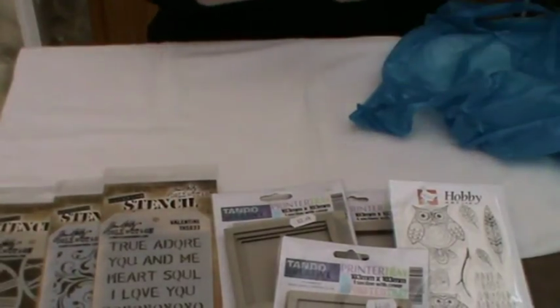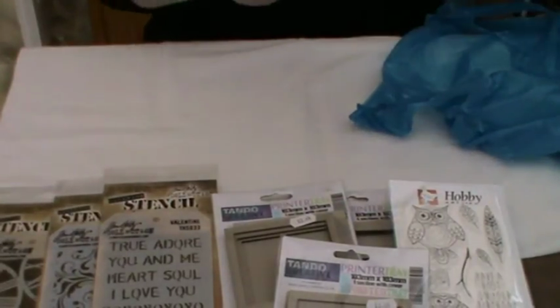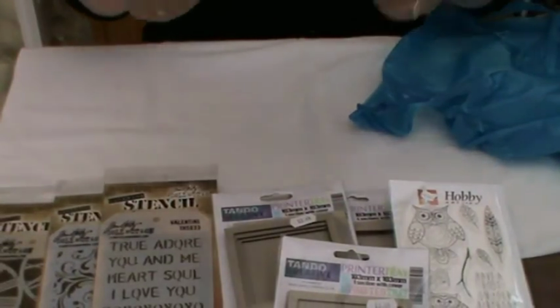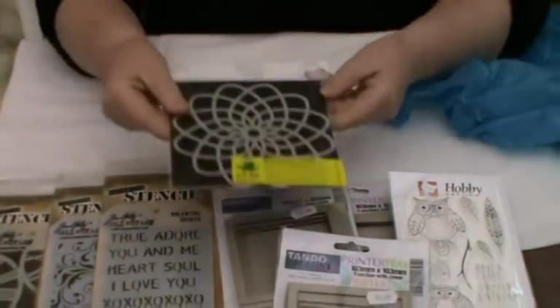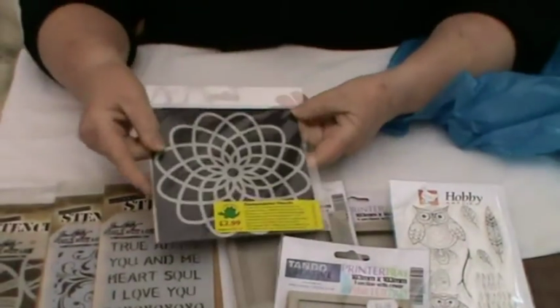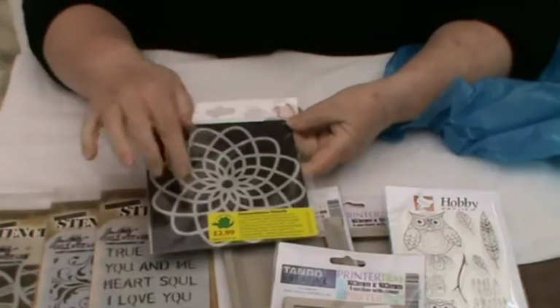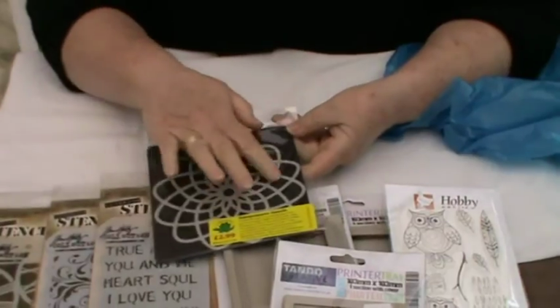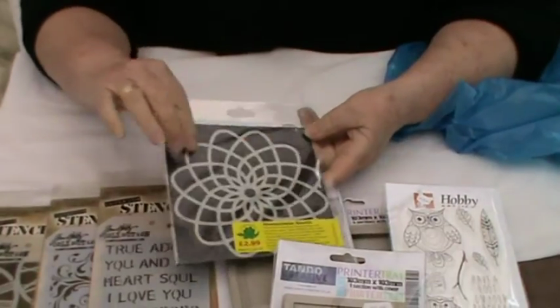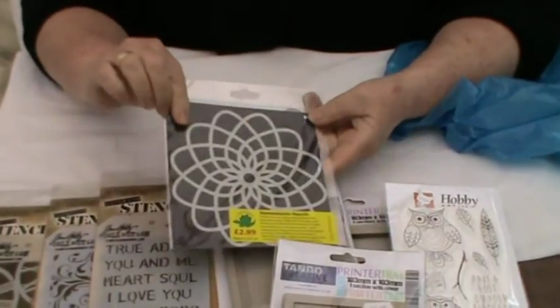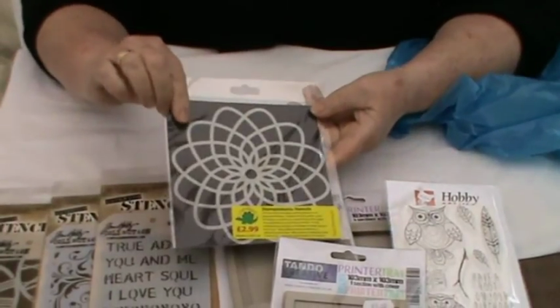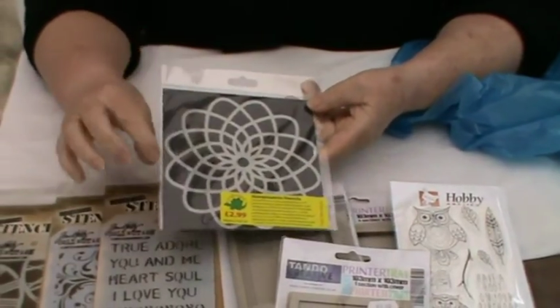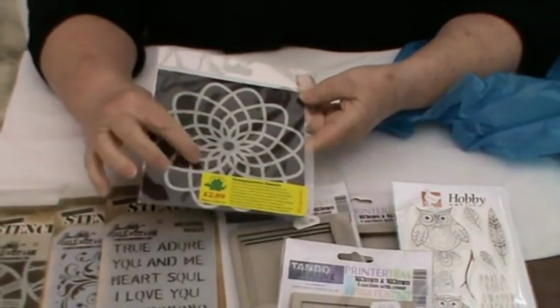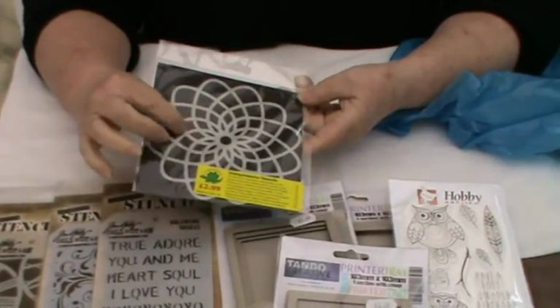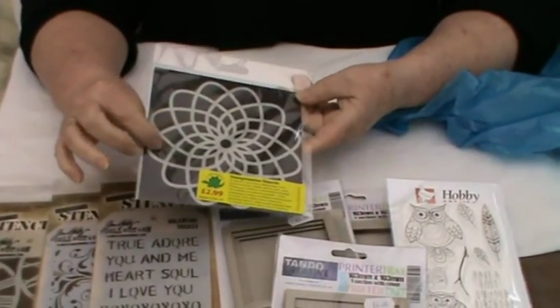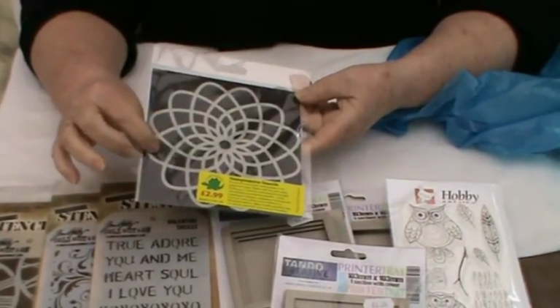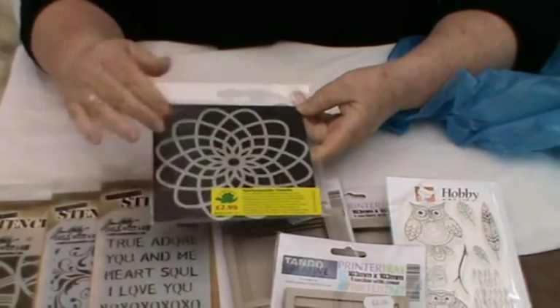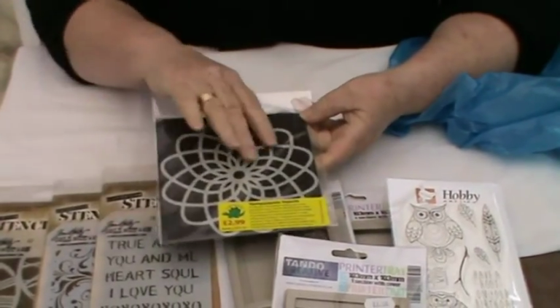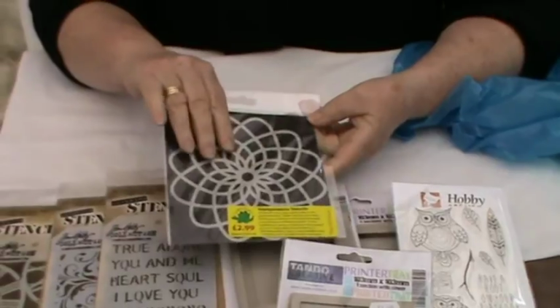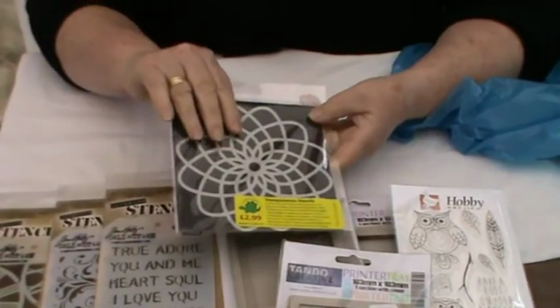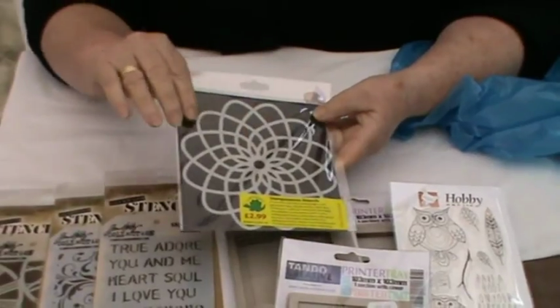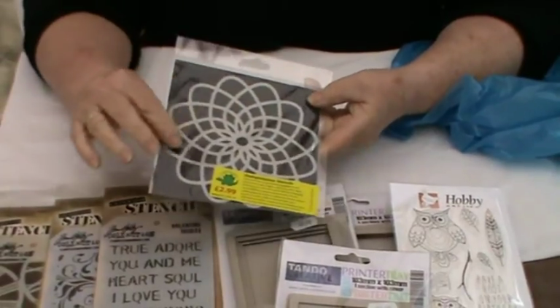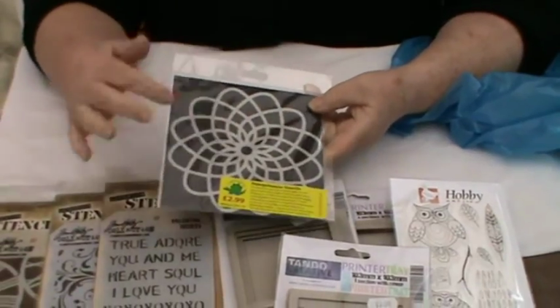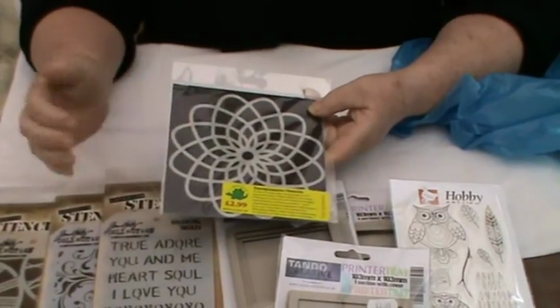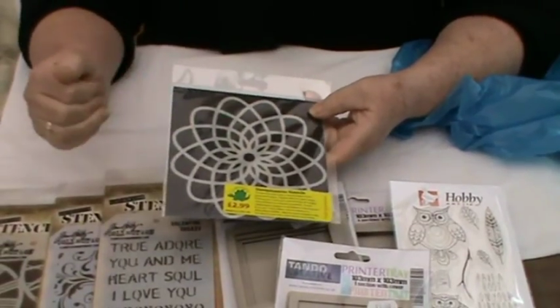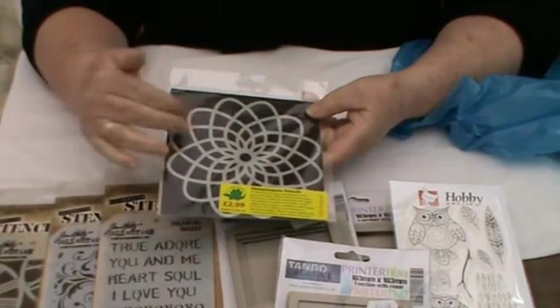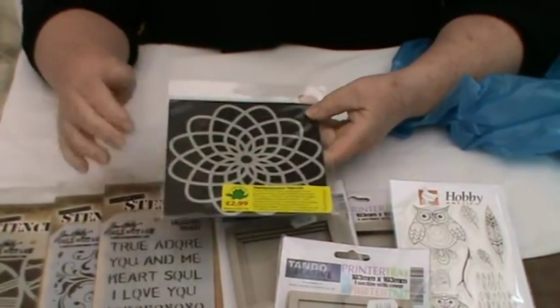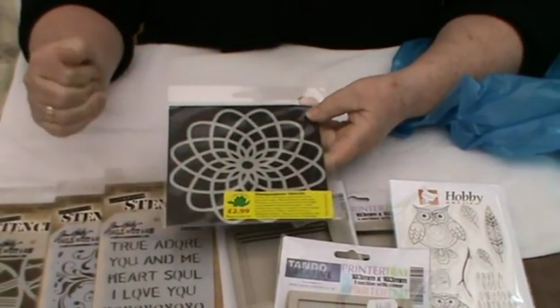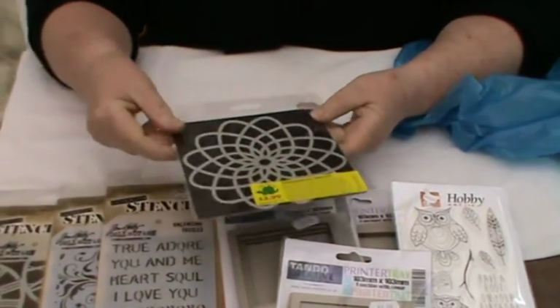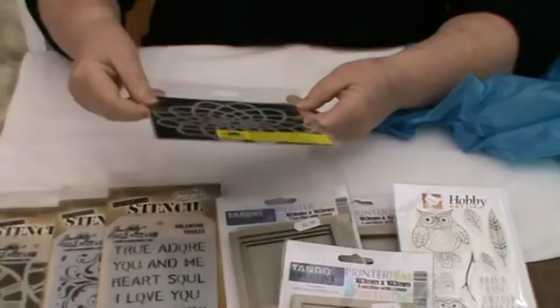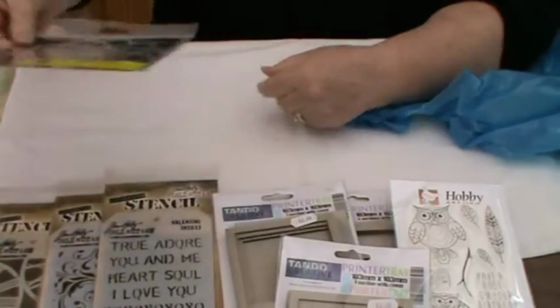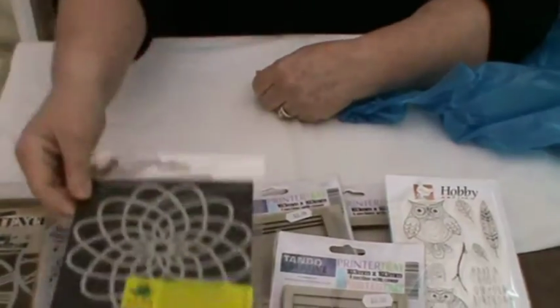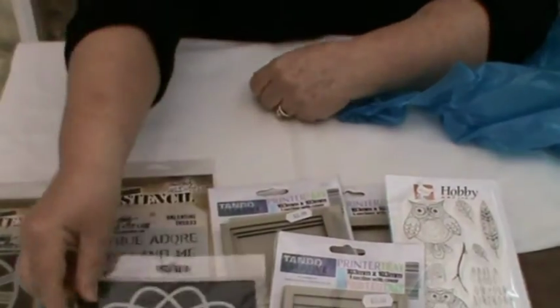Then I found this one on another stand, which I thought would give a lovely texture of background to canvas work and mixed-media work. I just fell in love with that one for £2.99.